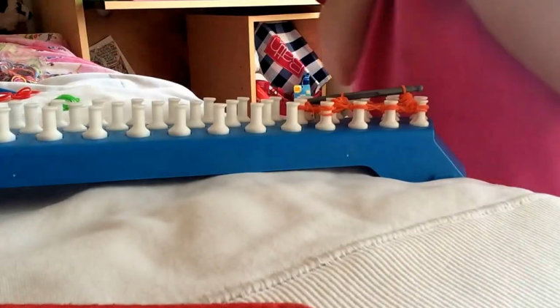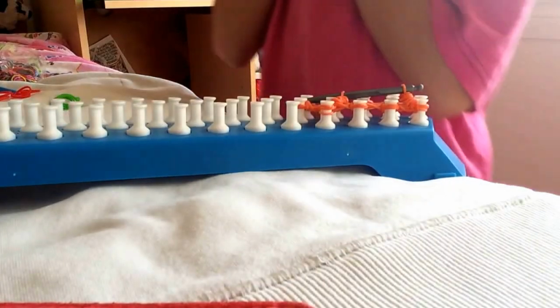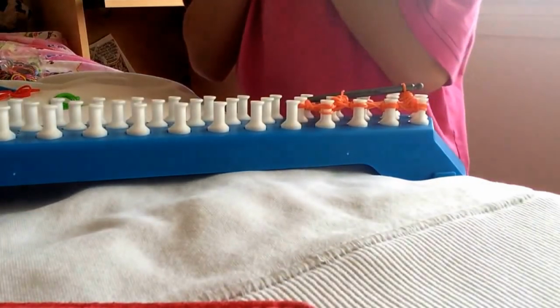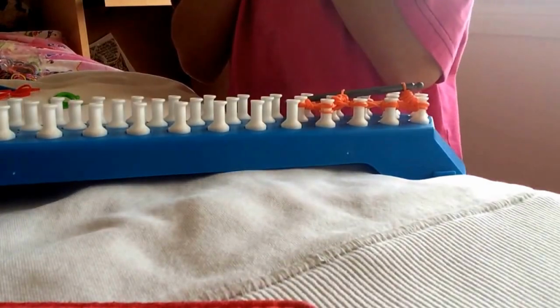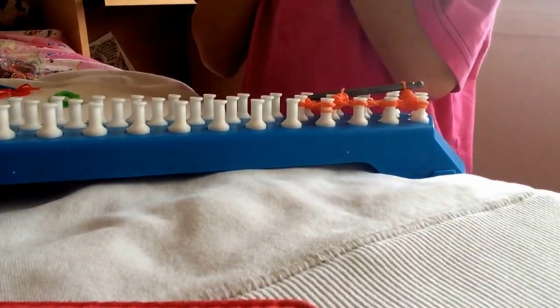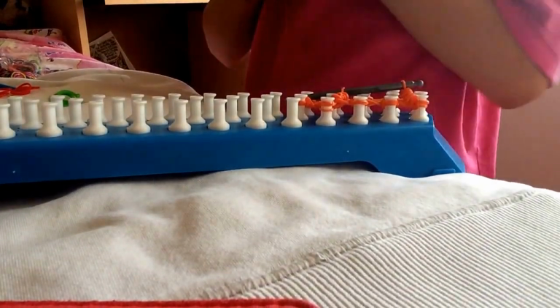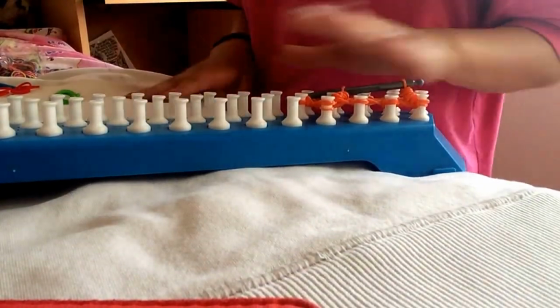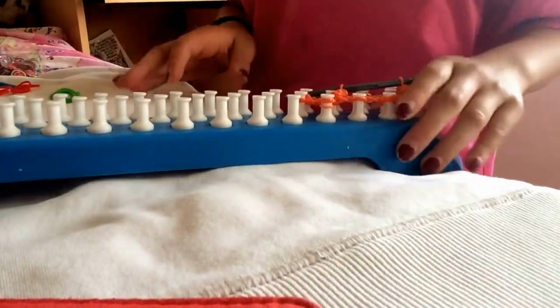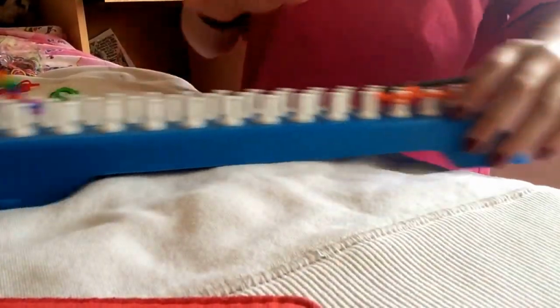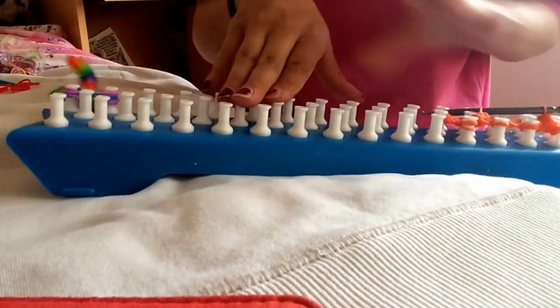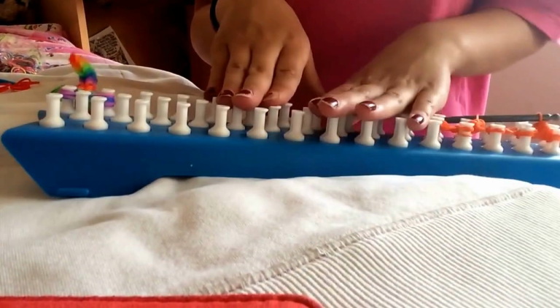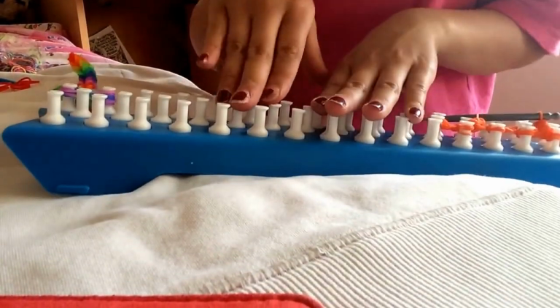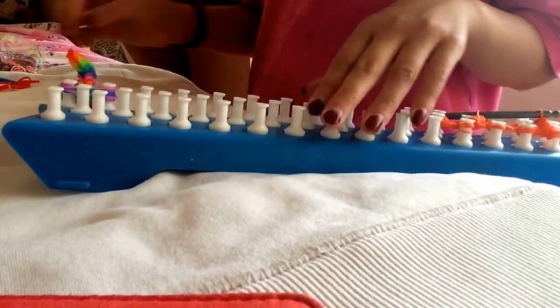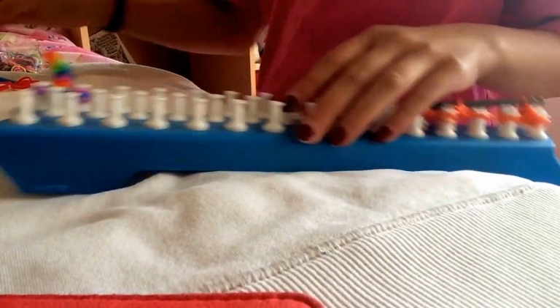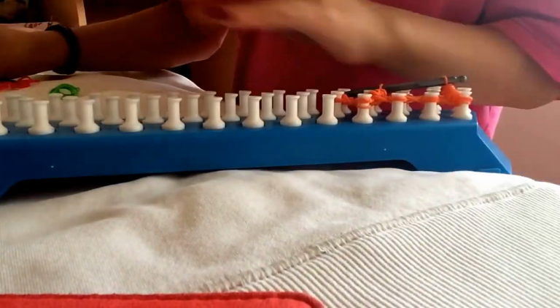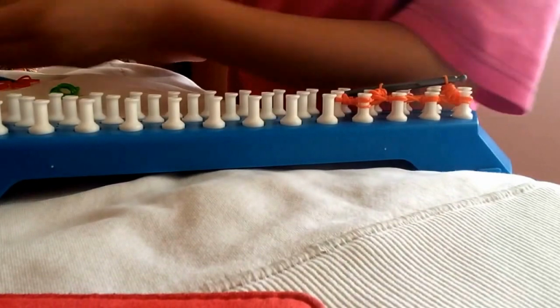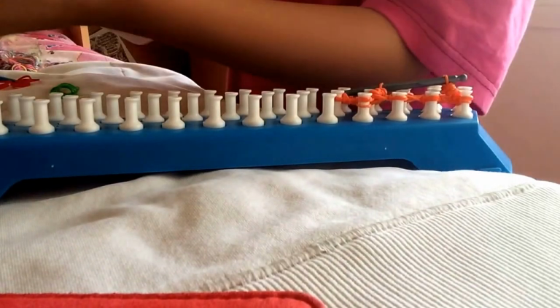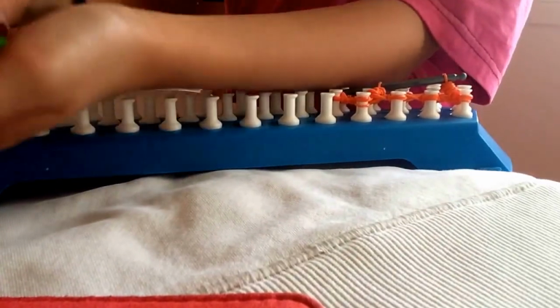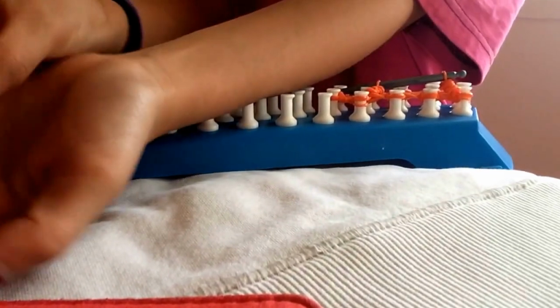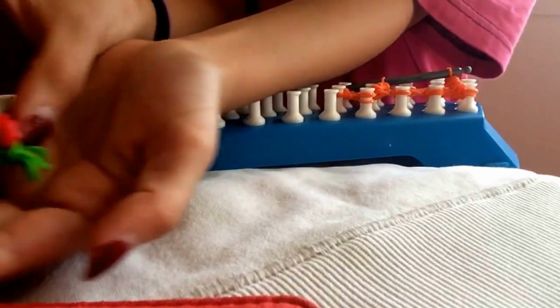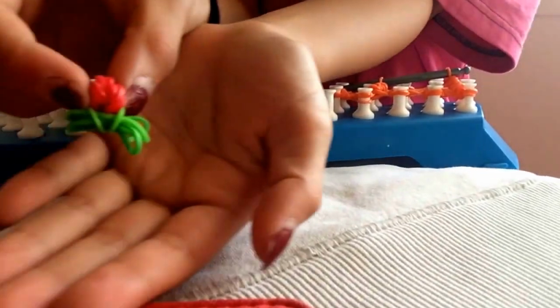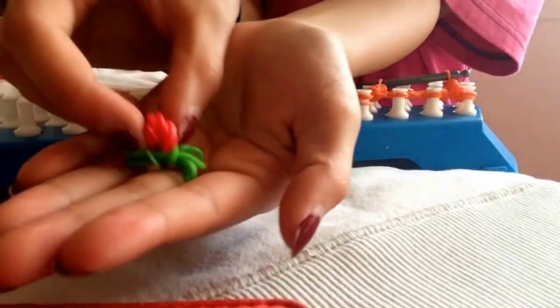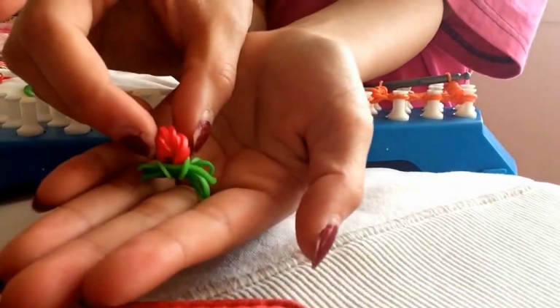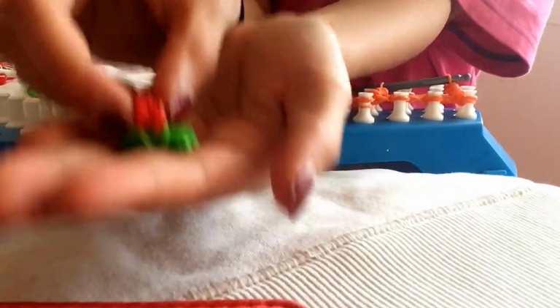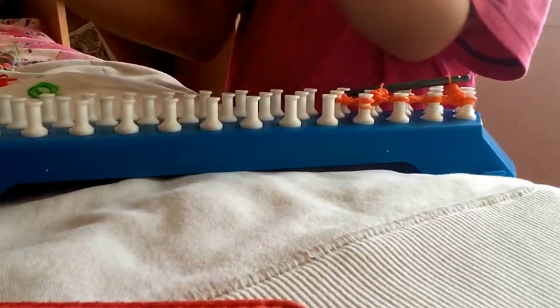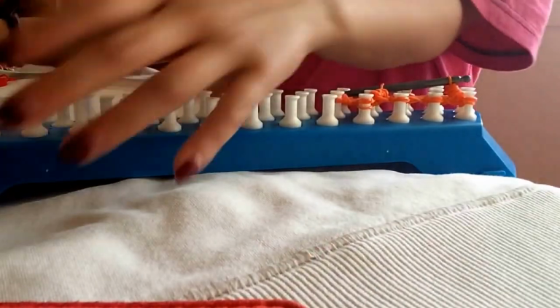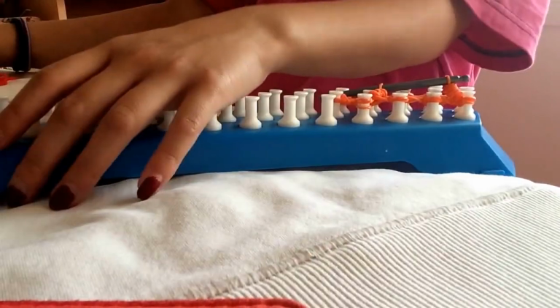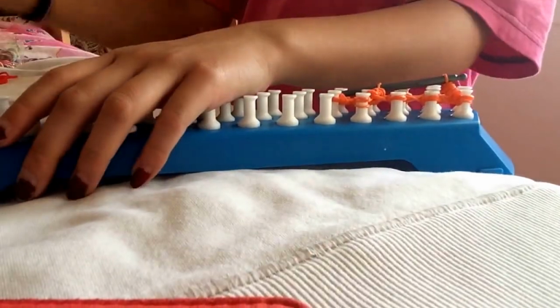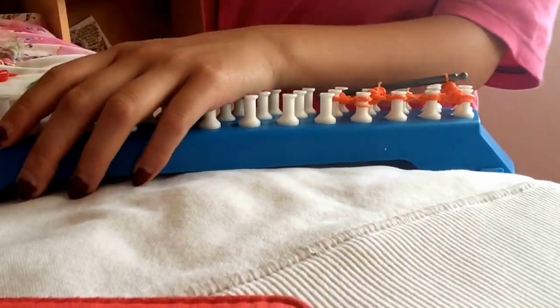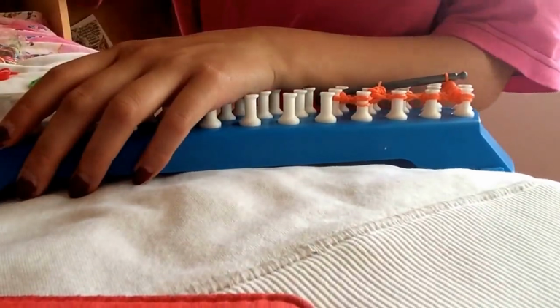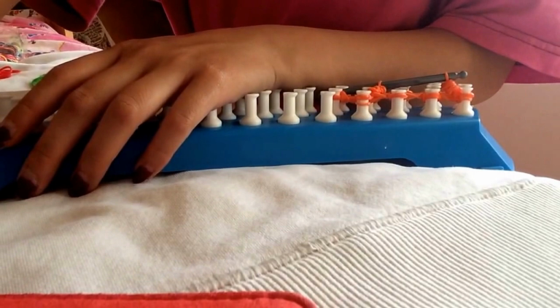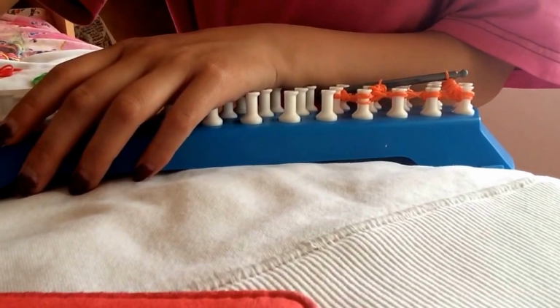I'm going to be doing a rose and it's going to look like this and it's really easy, so let's get started.